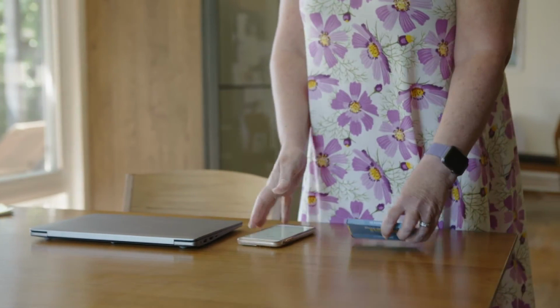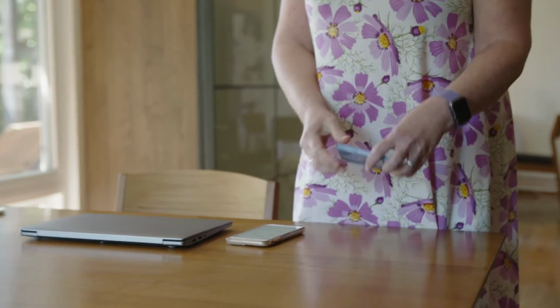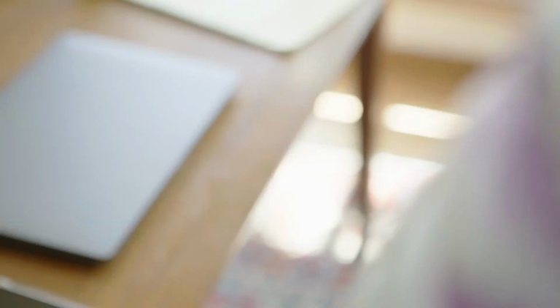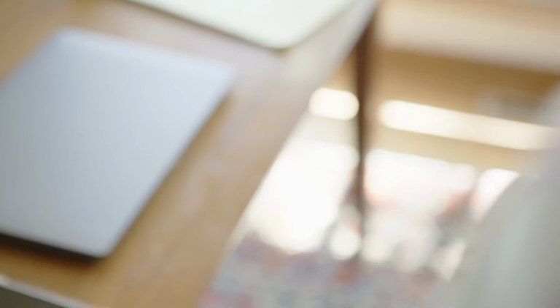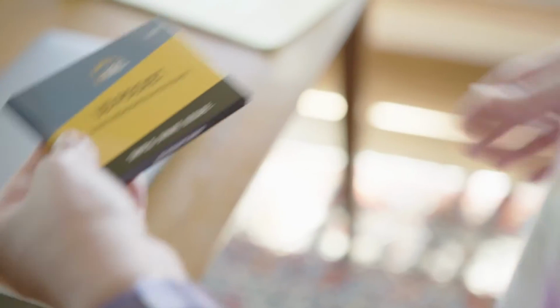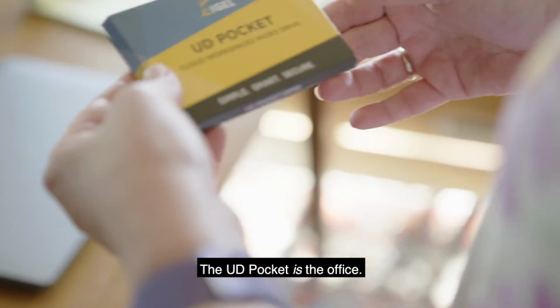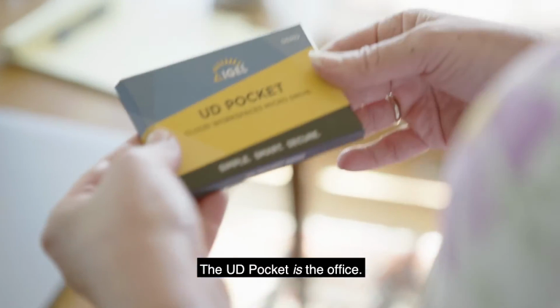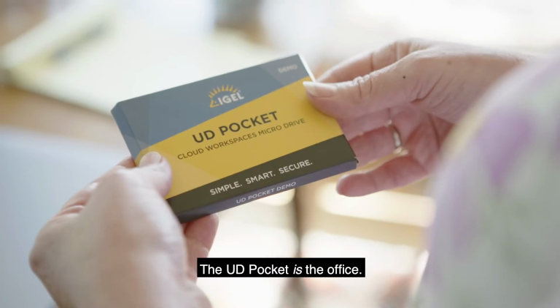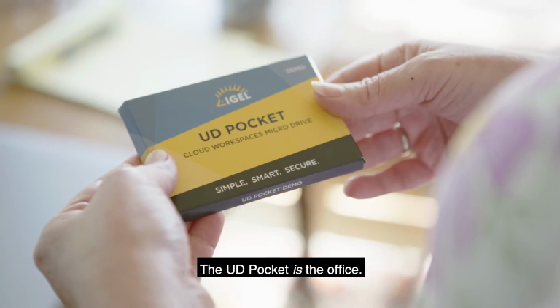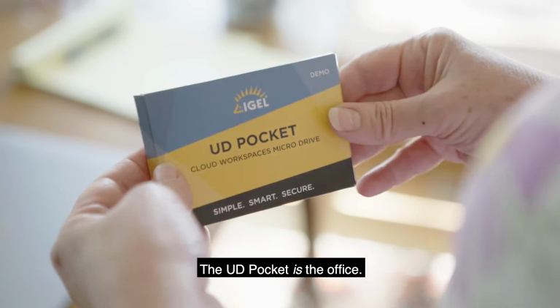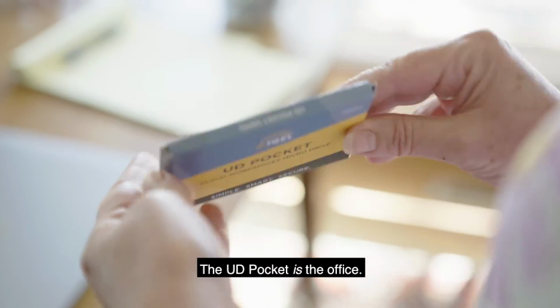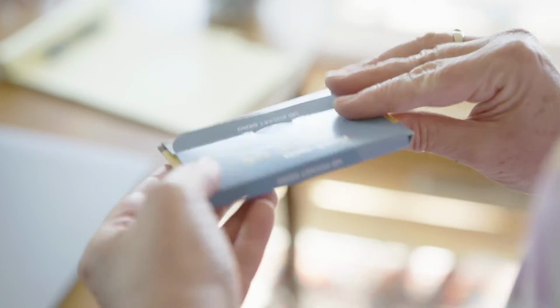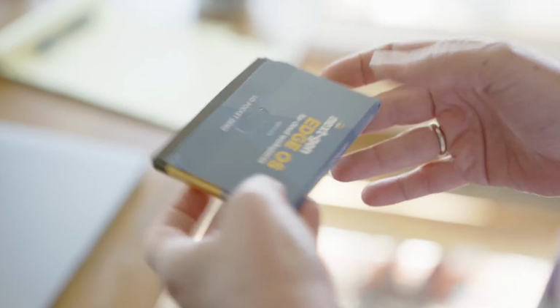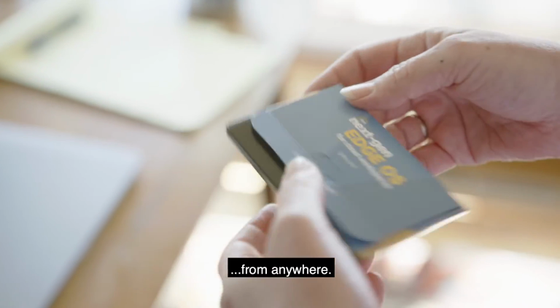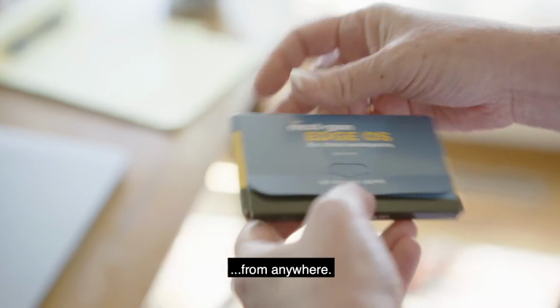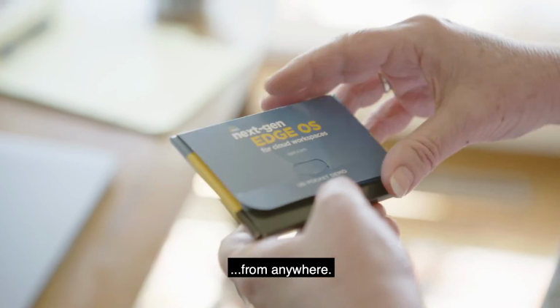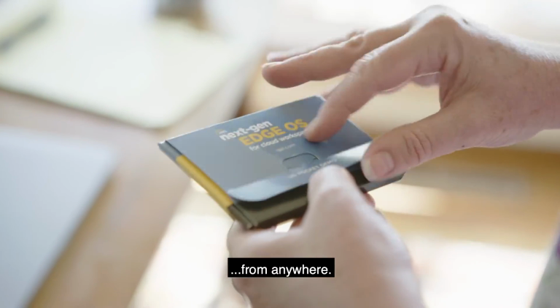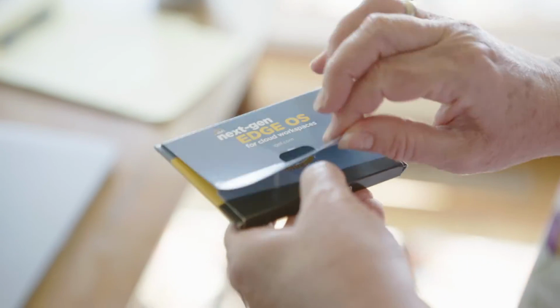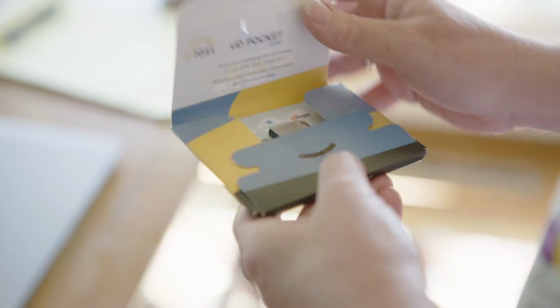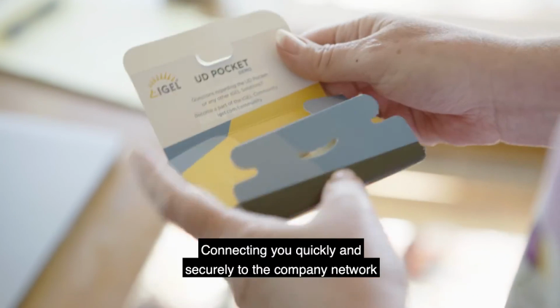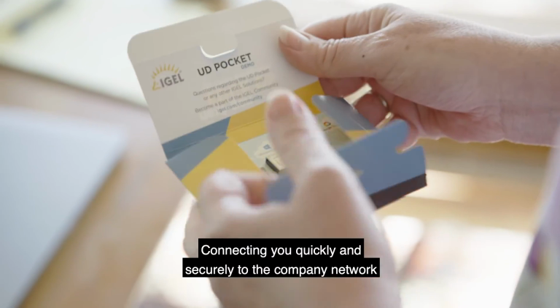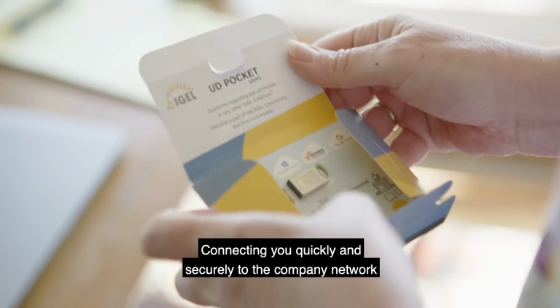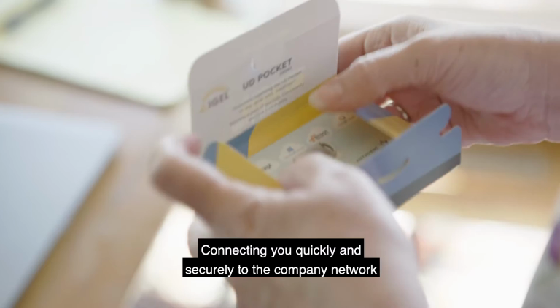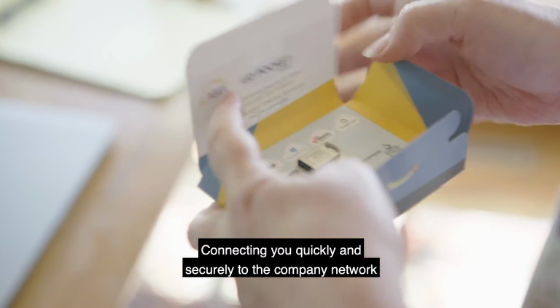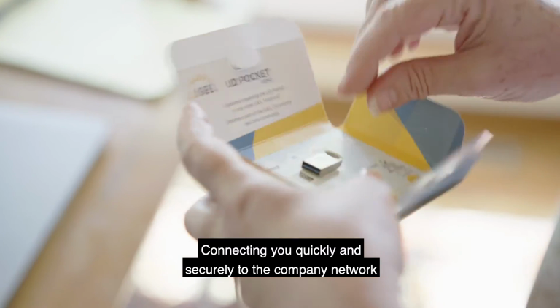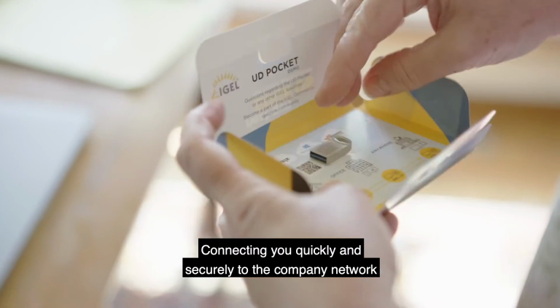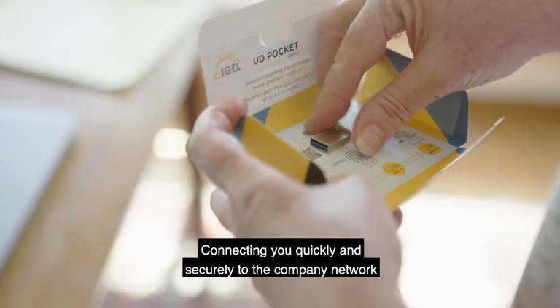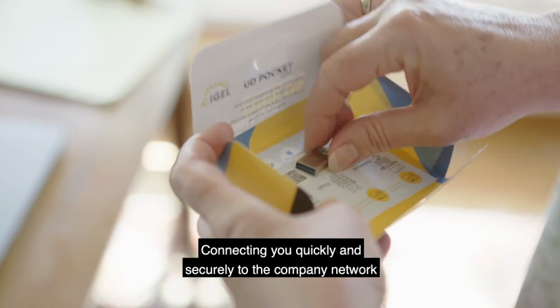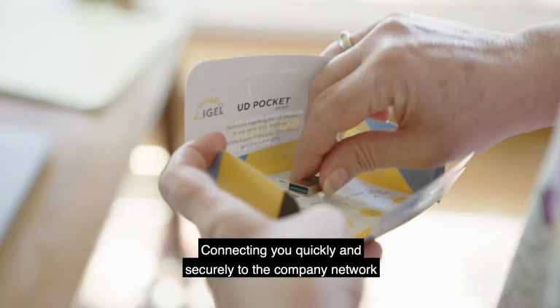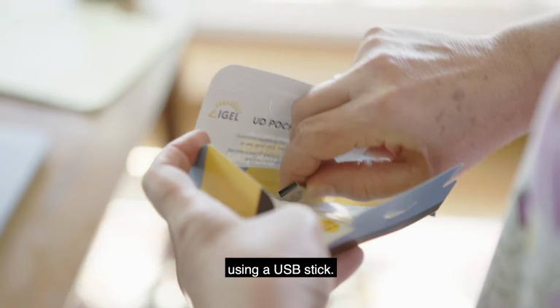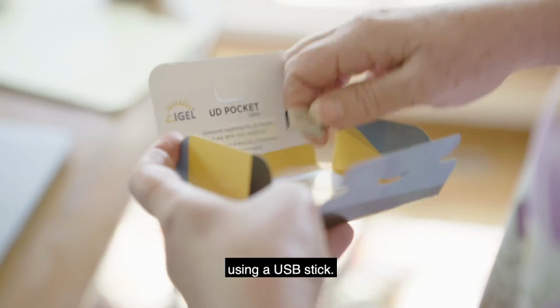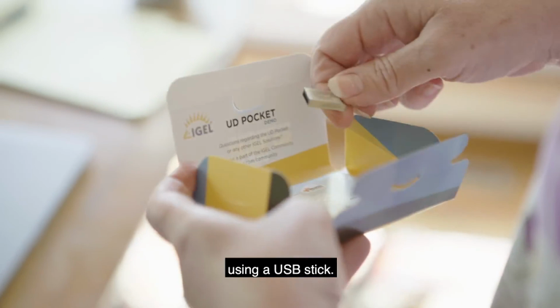The UD pocket is the office from anywhere, connecting you quickly and securely to the company network using a USB stick.